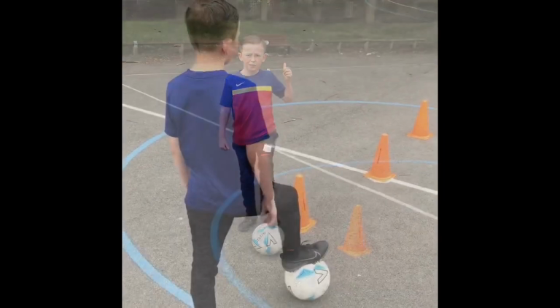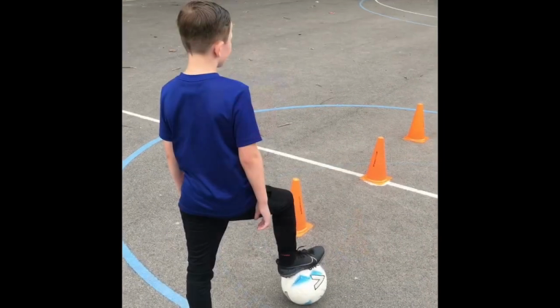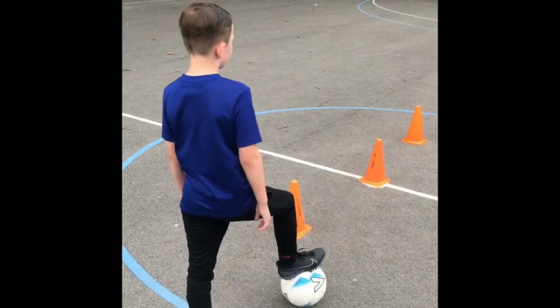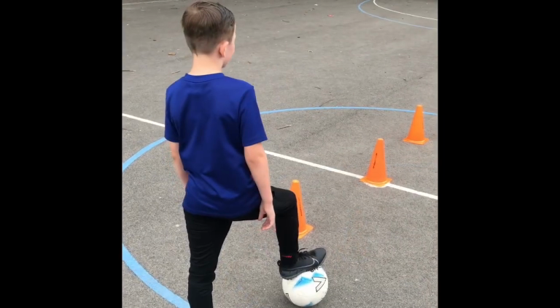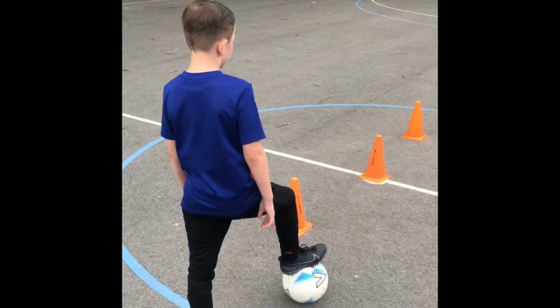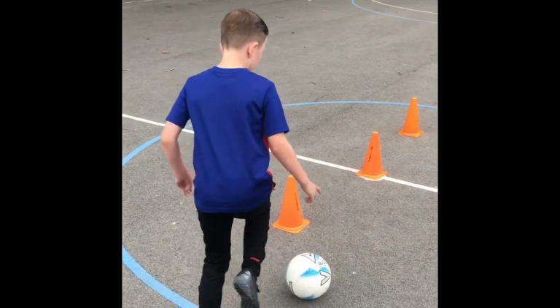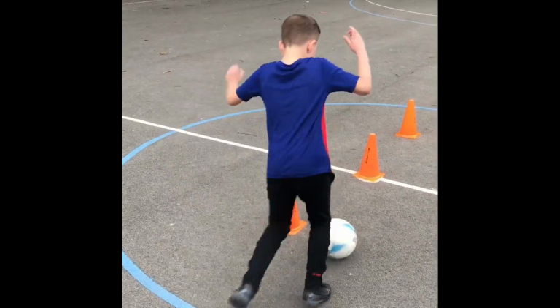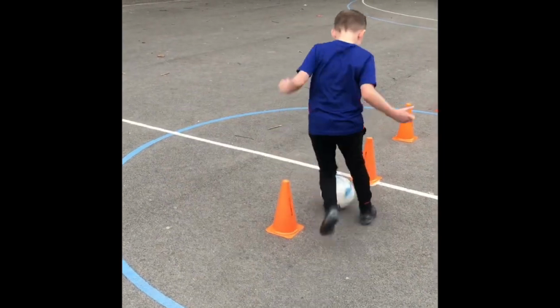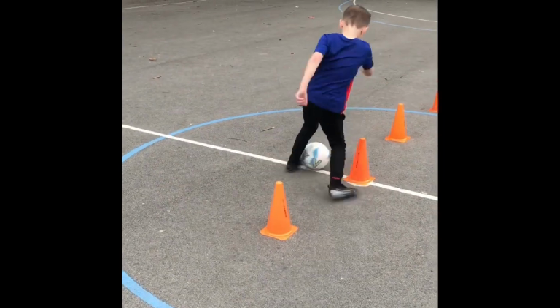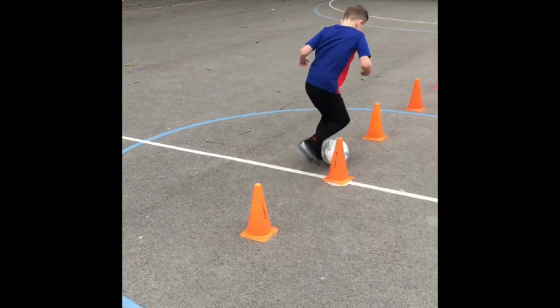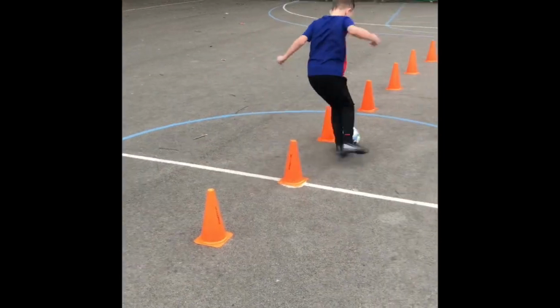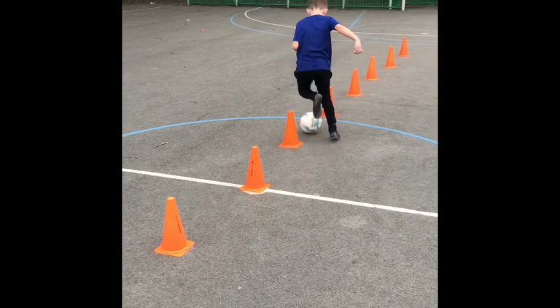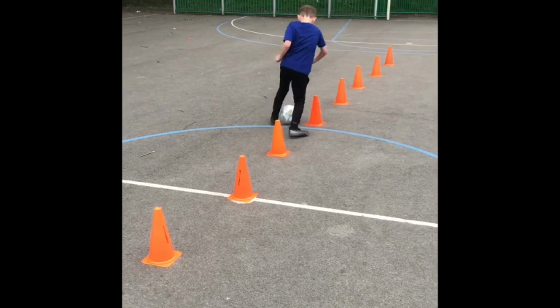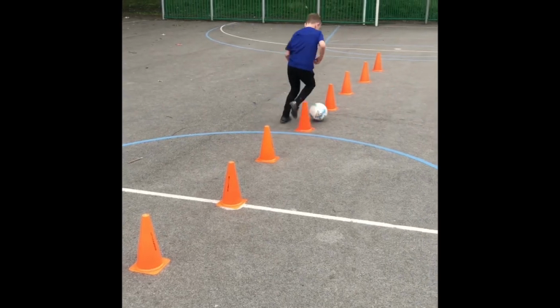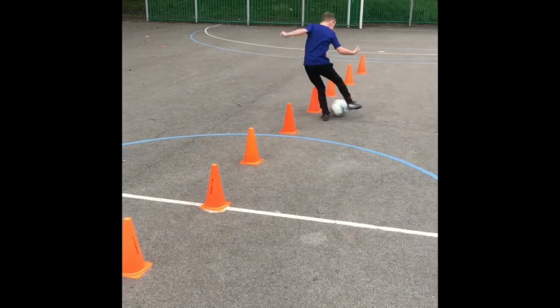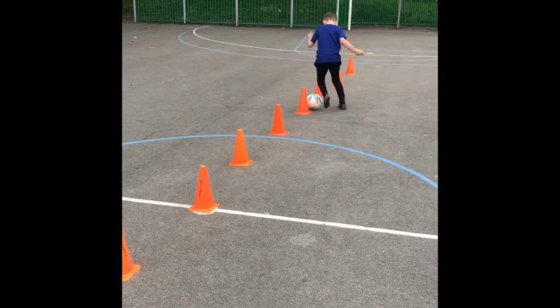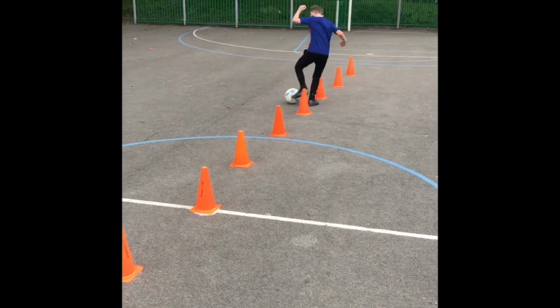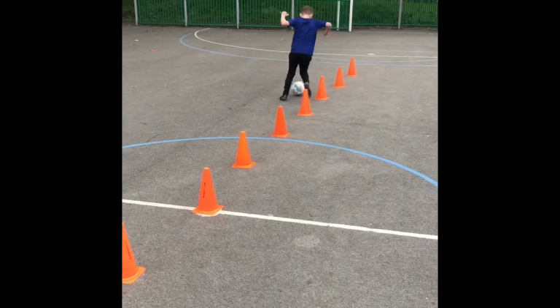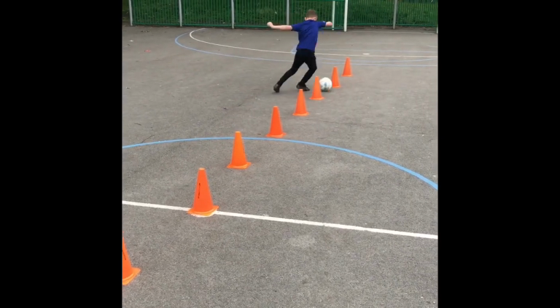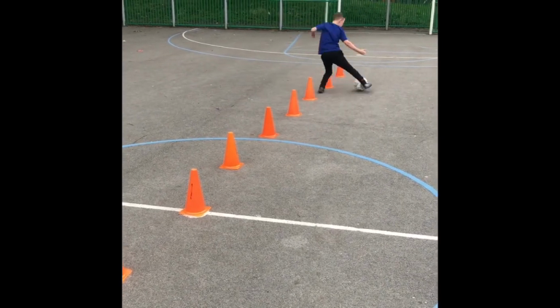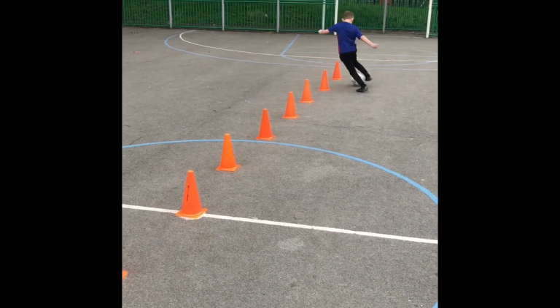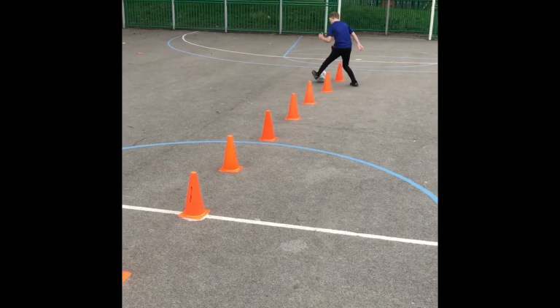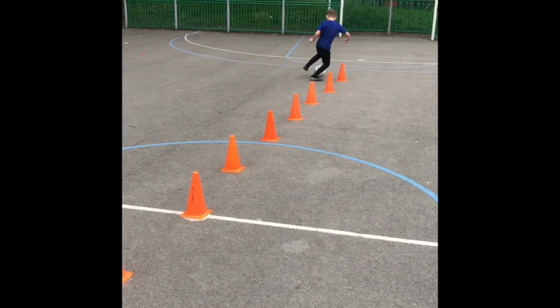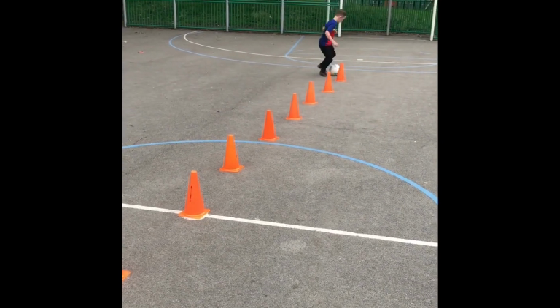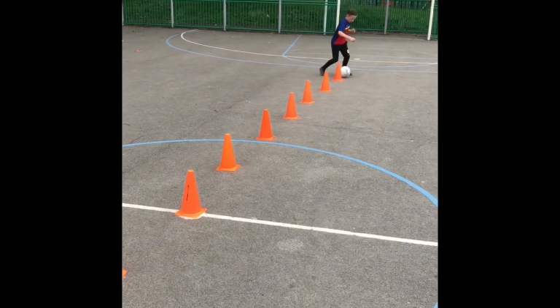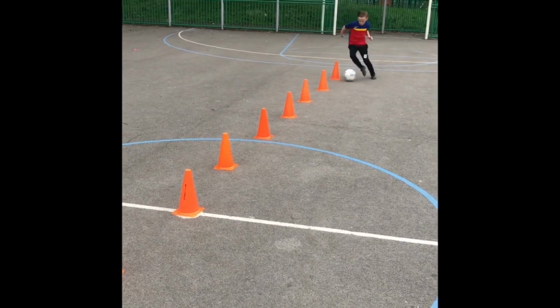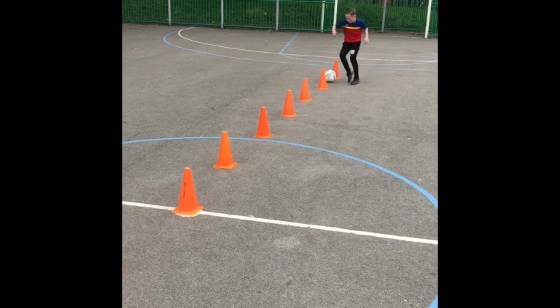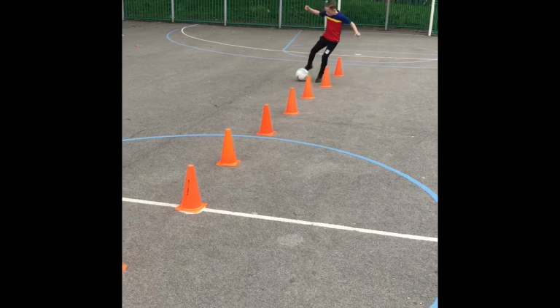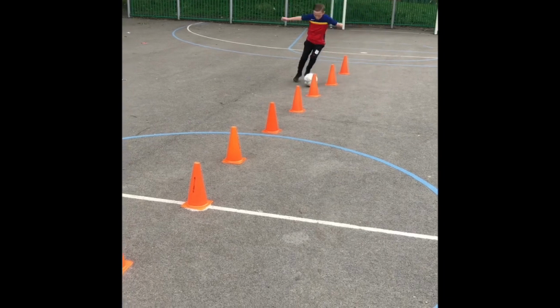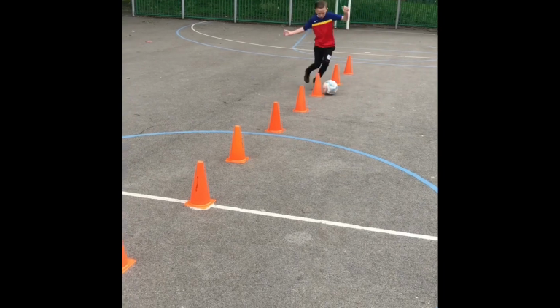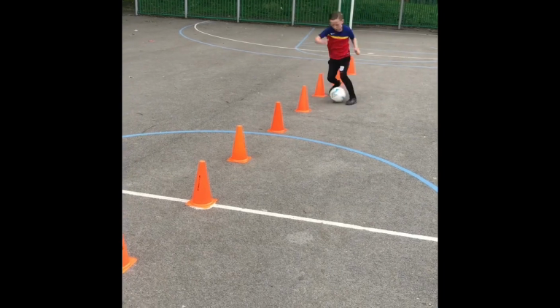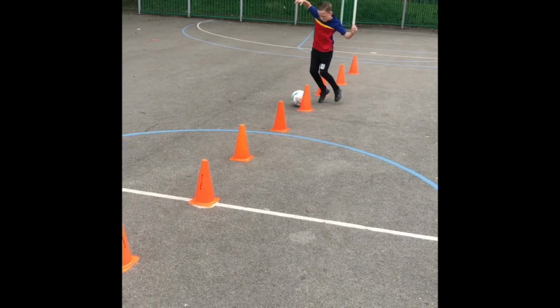Both feet this time. Go. Ball close to your feet, good boy. You've got both feet, well done.